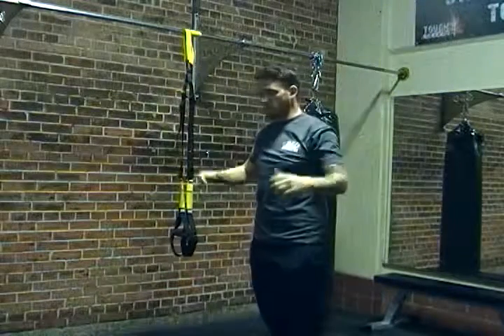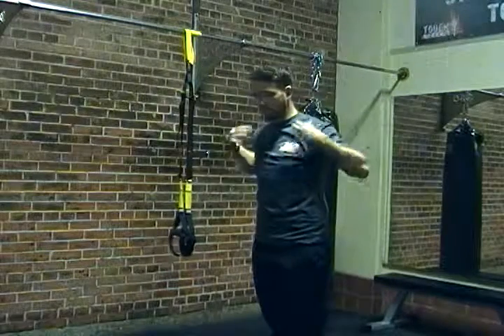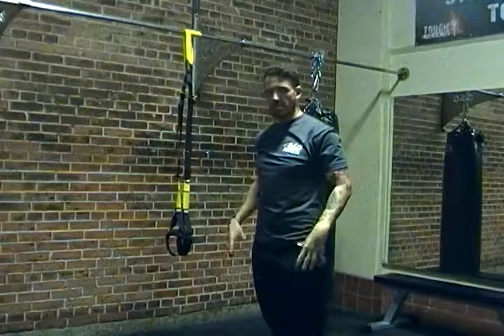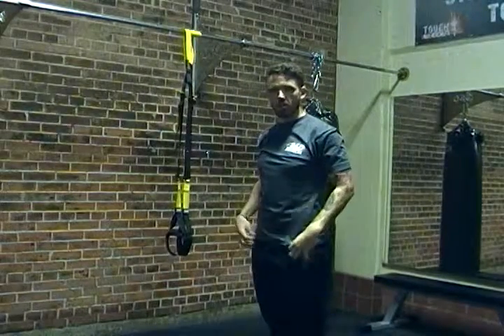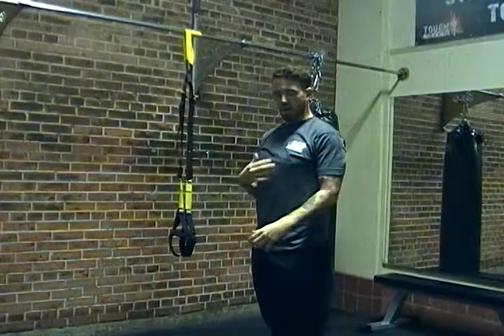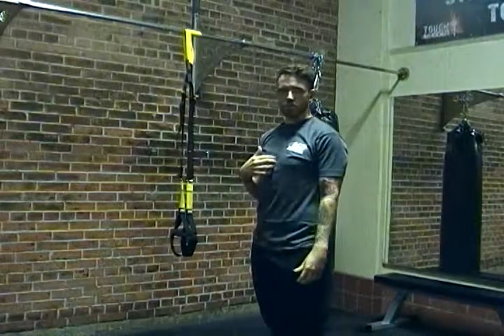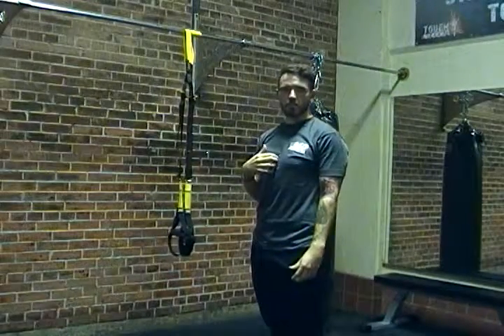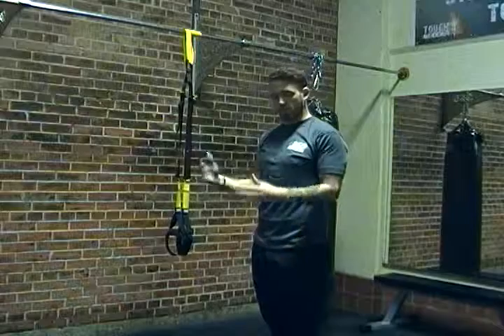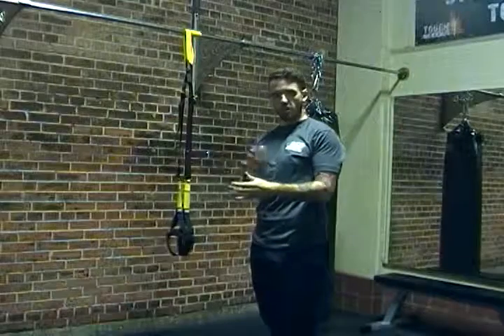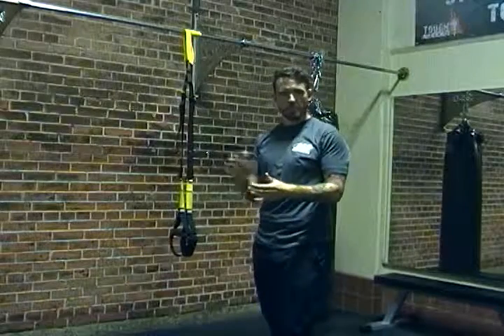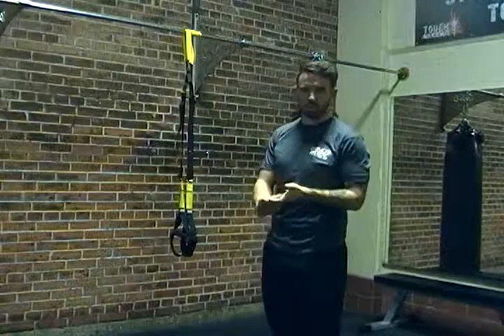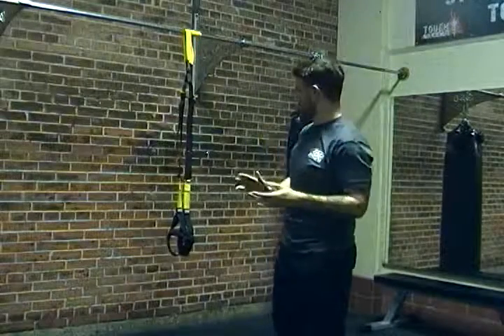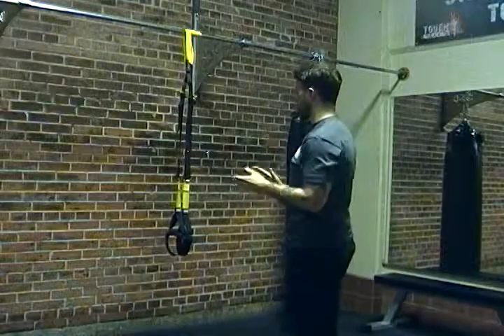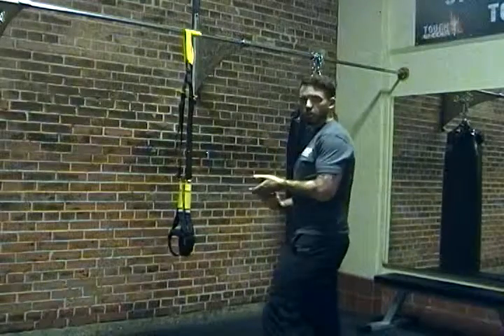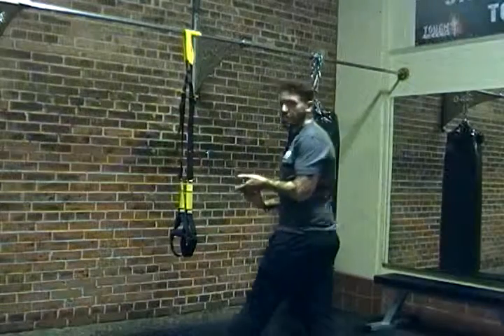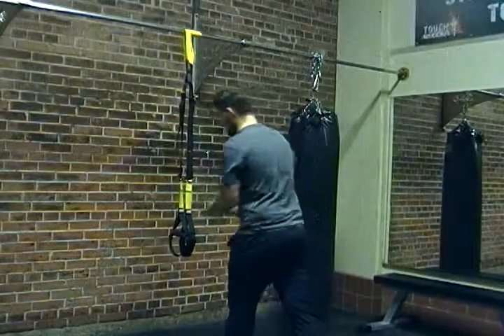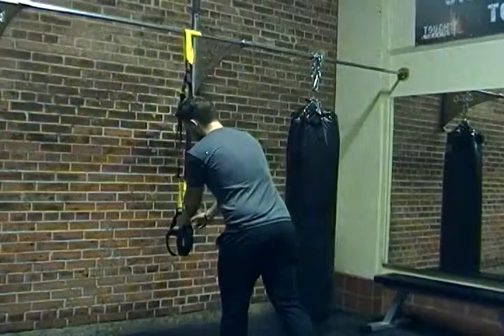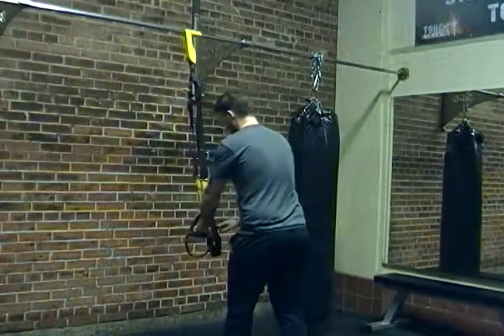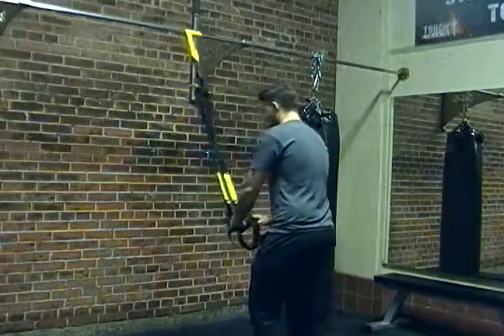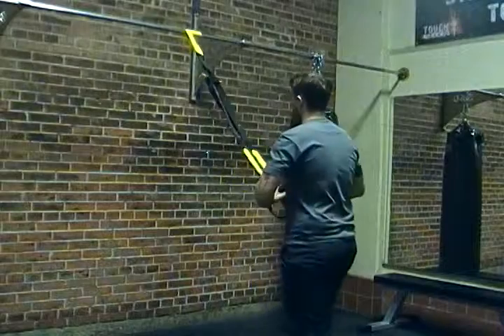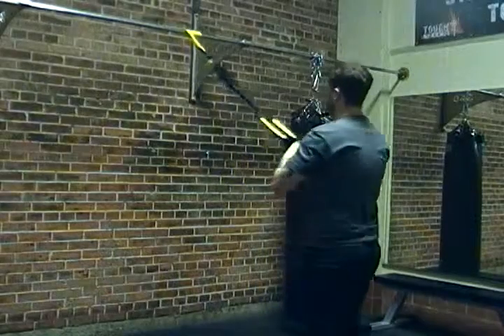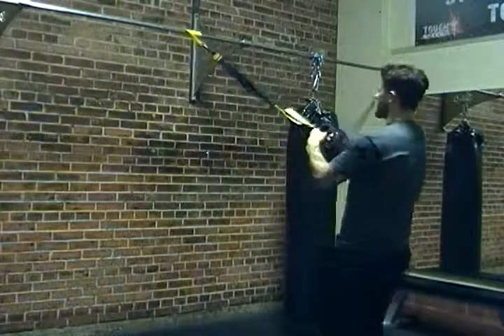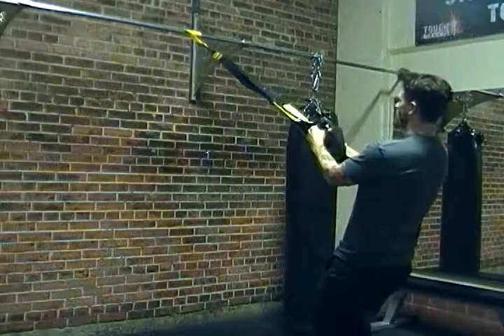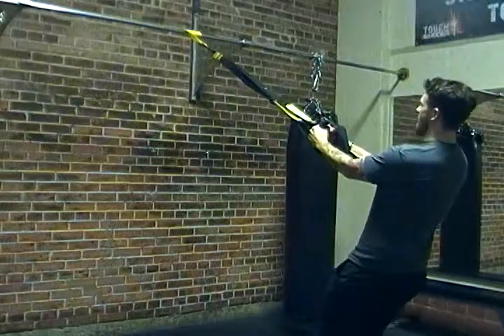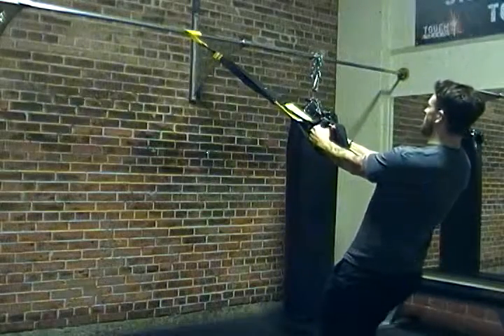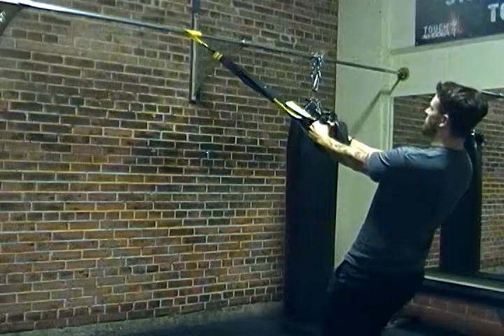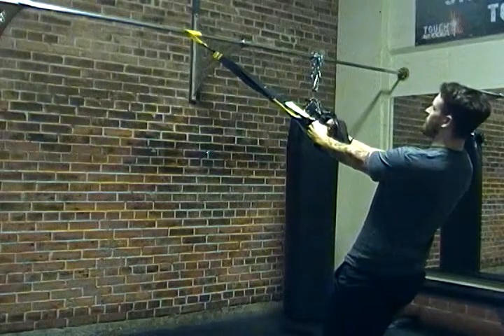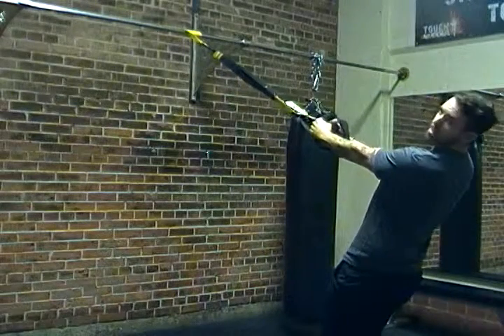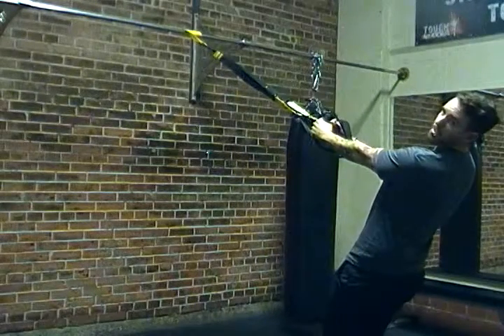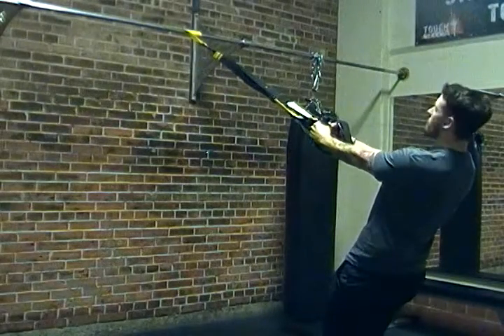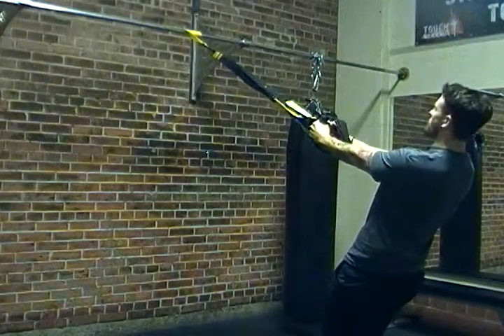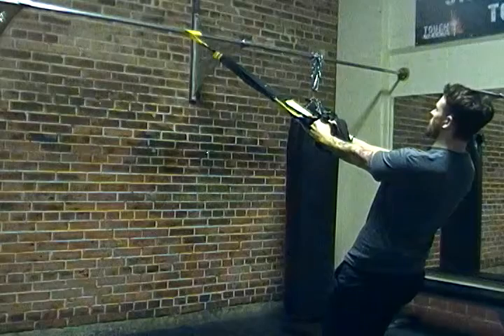It's really important that we stay nice and tall with a neutral spine. We don't want to drop our hips either way — we don't want to make this movement harder than it has to be. So we're going to come out, keep a lot of tension in the strap, and lean back to about a 45-degree angle, the same way we would with our body weight row.